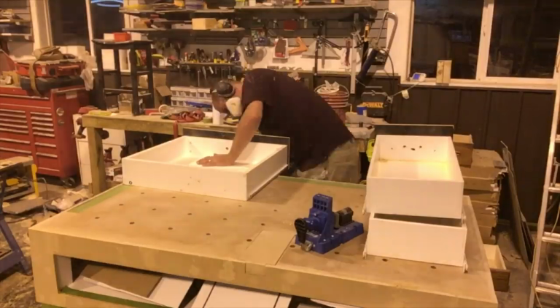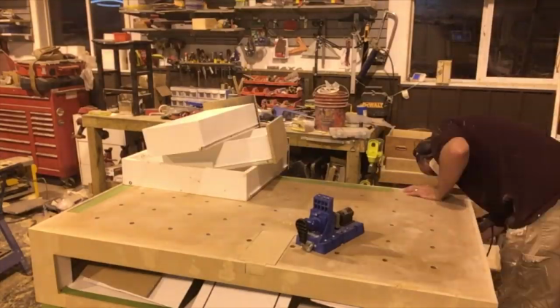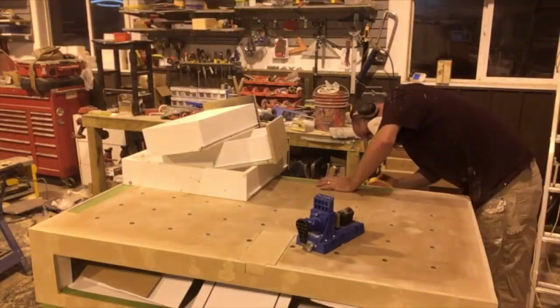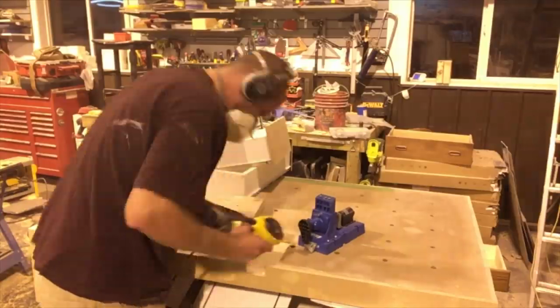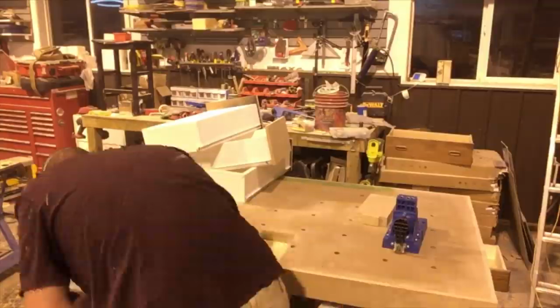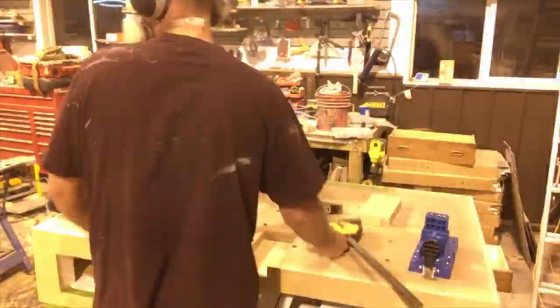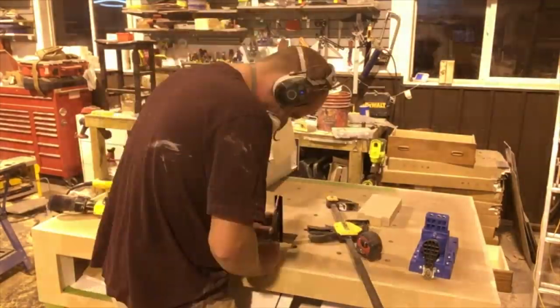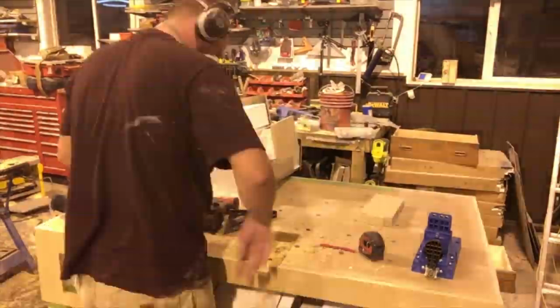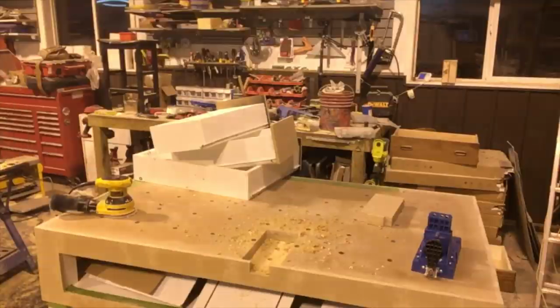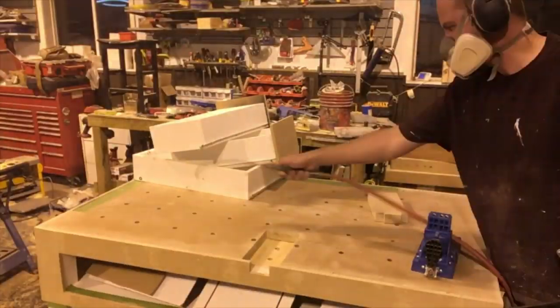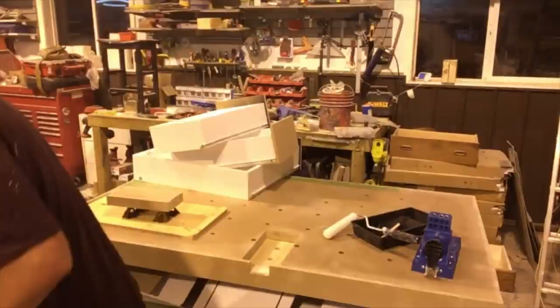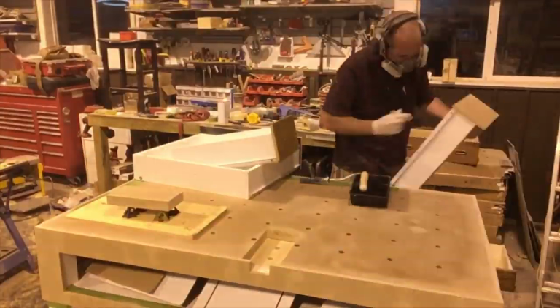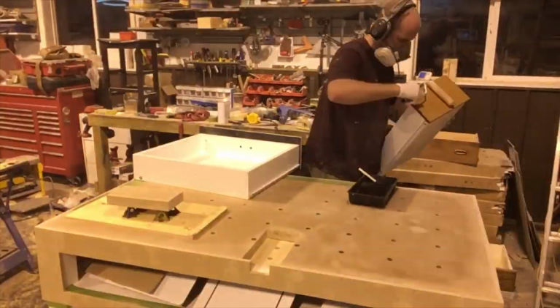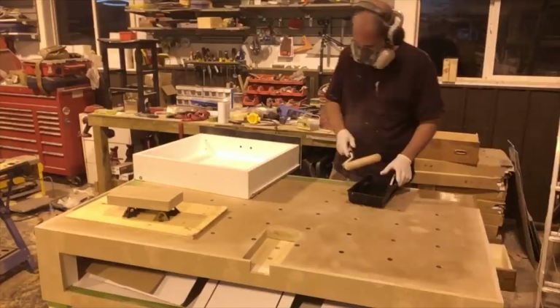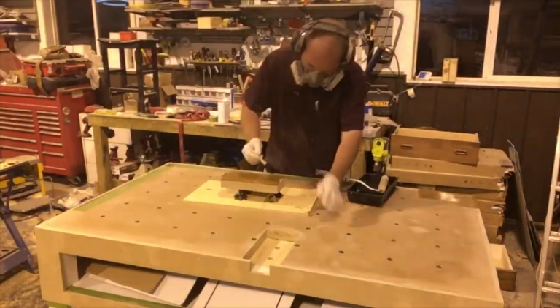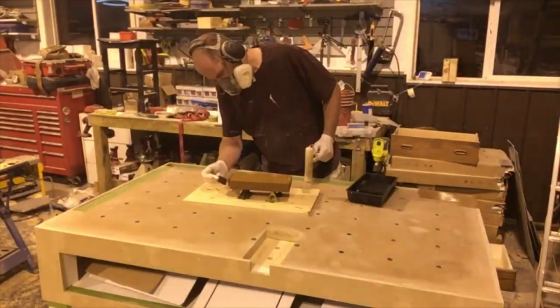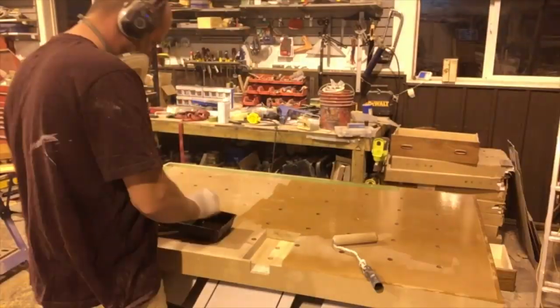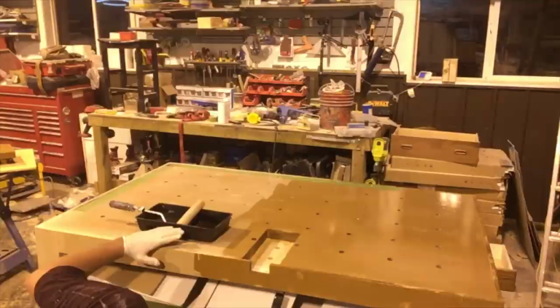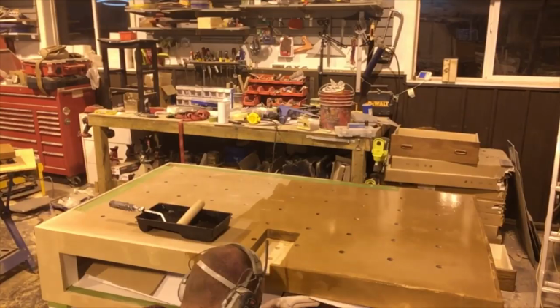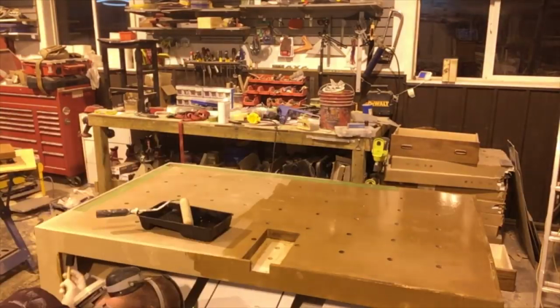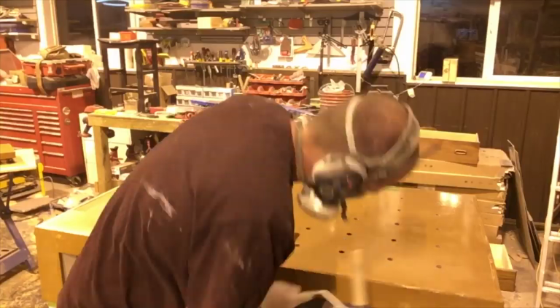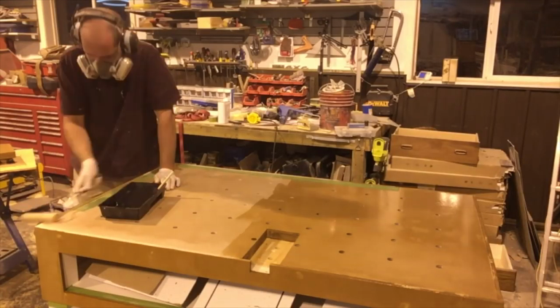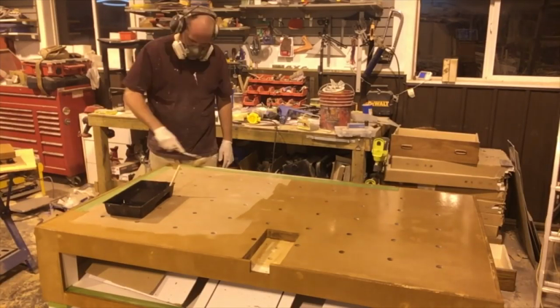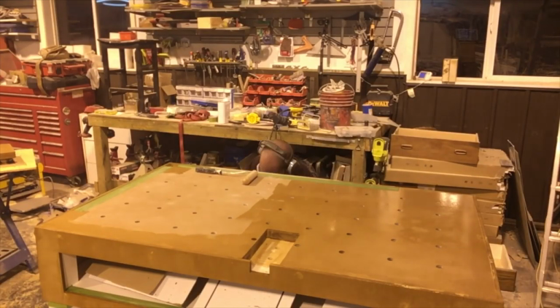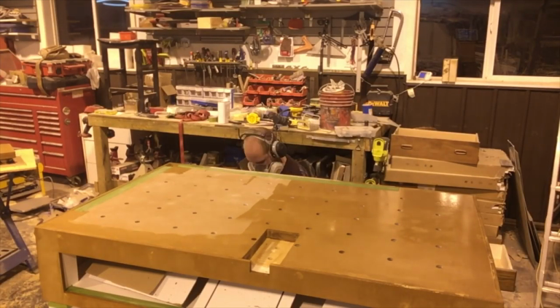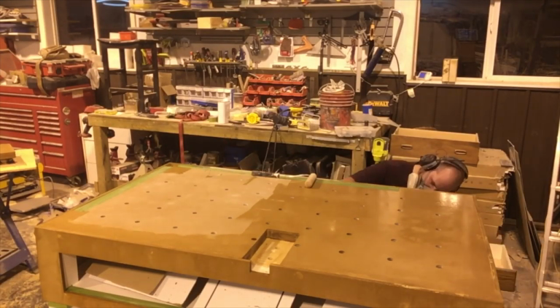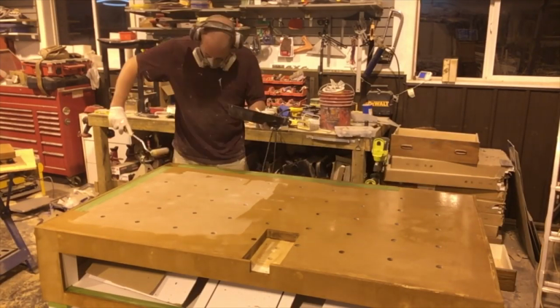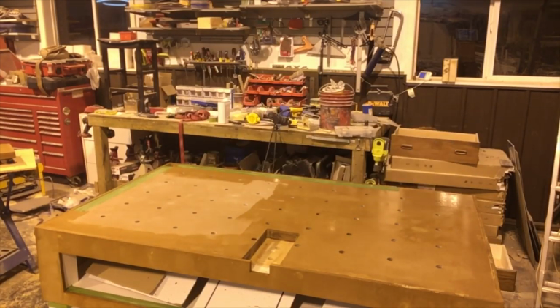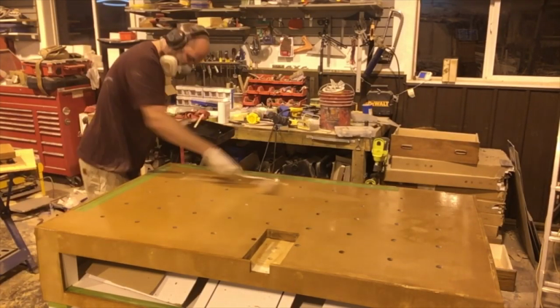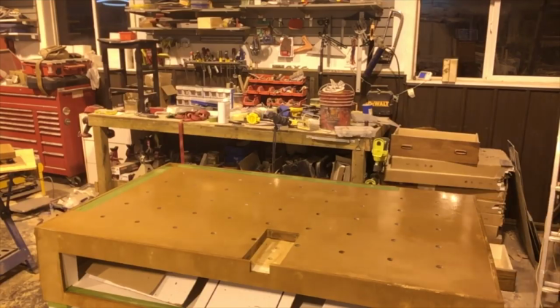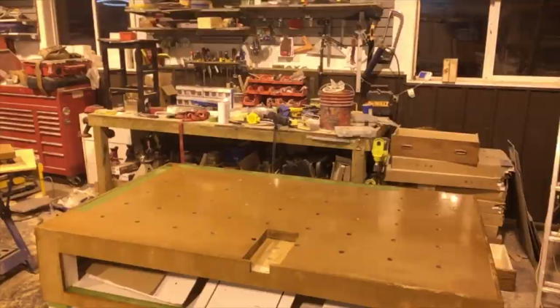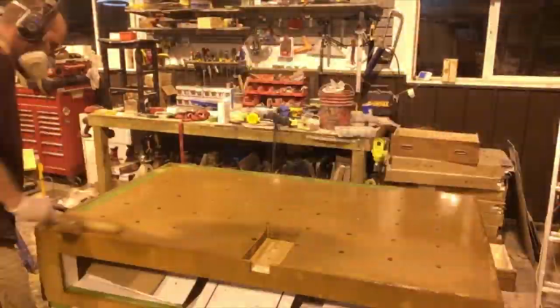Once I was happy with all the fascia and all the gaps filled, I gave the entire table another quick sand. Once the sand was complete, I gave it a good clean and then applied another two coats of varnish just to seal and protect the MDF surface.